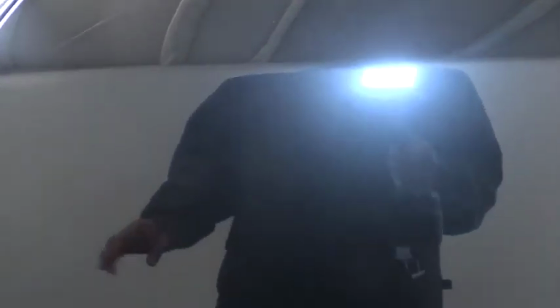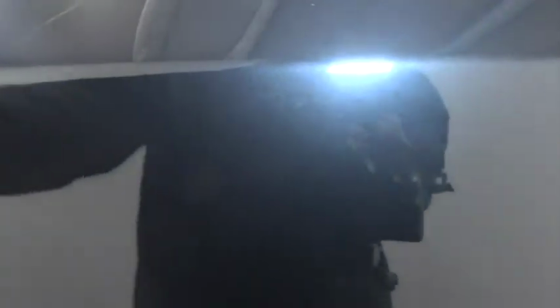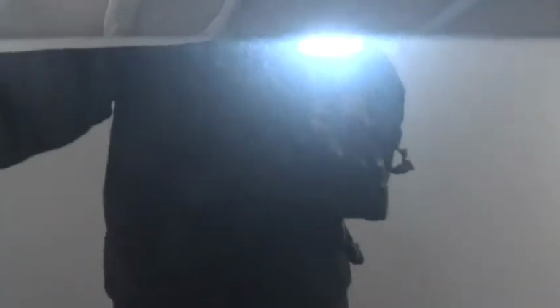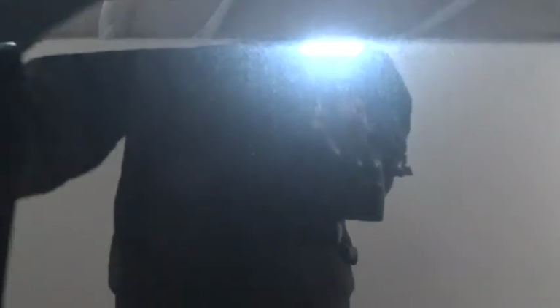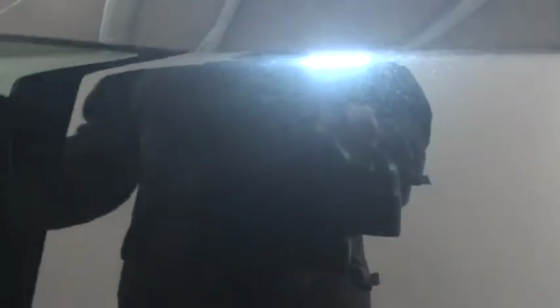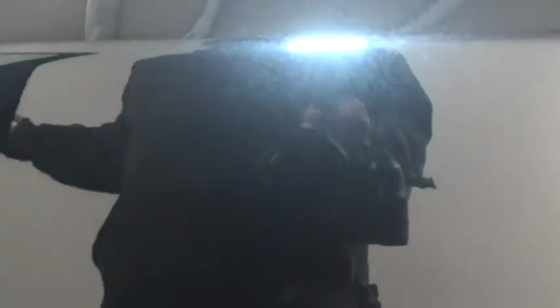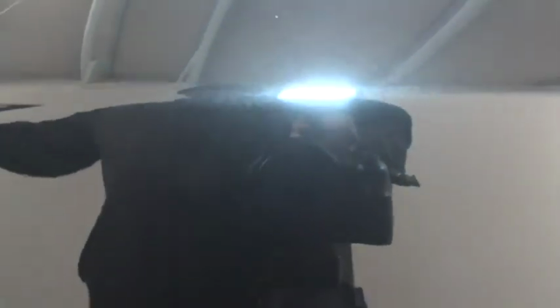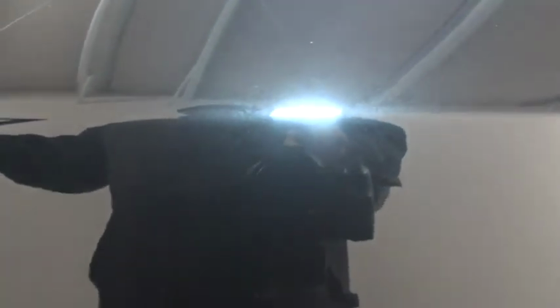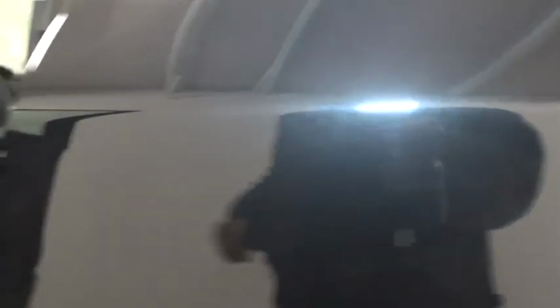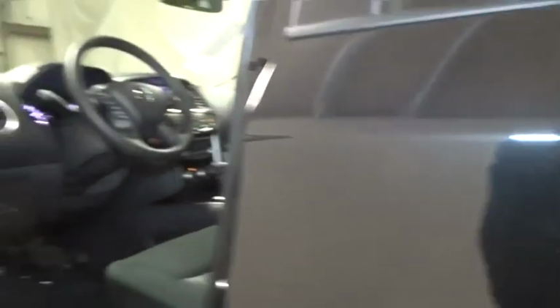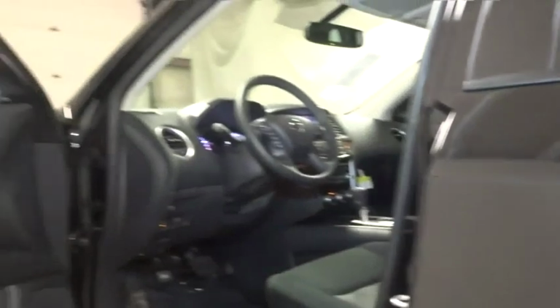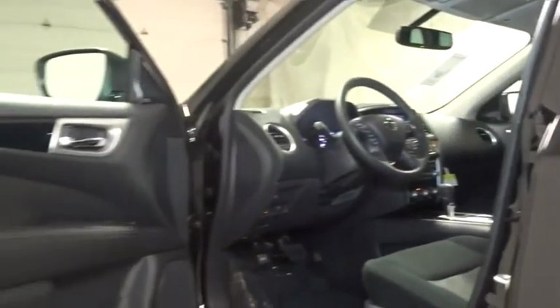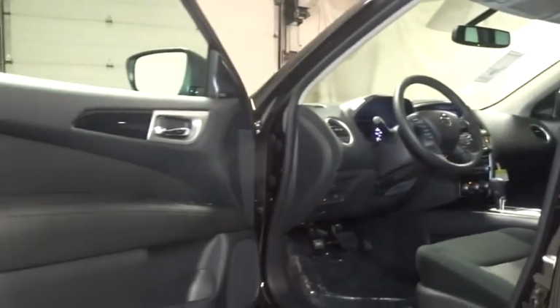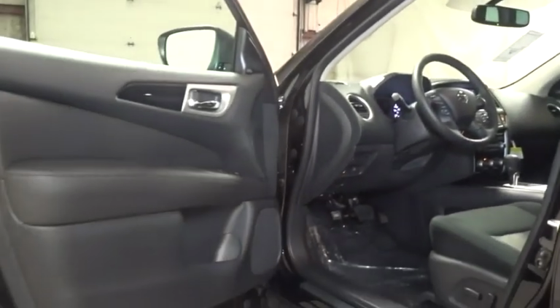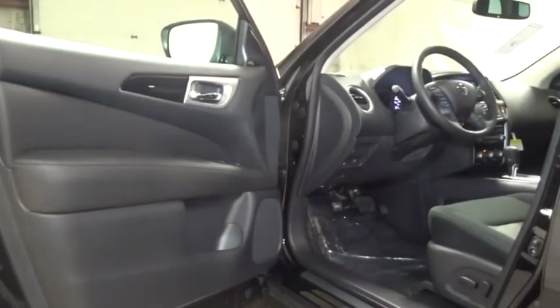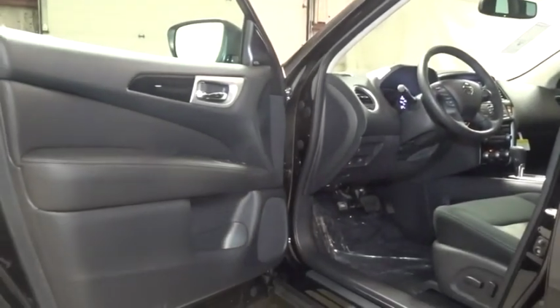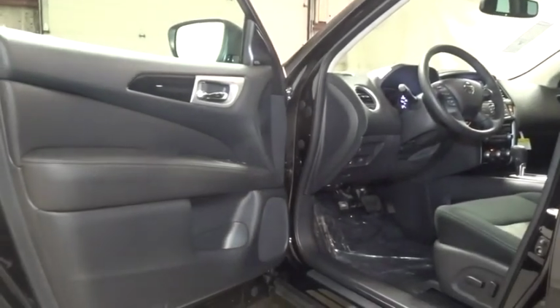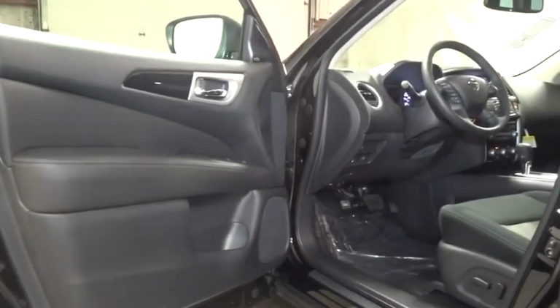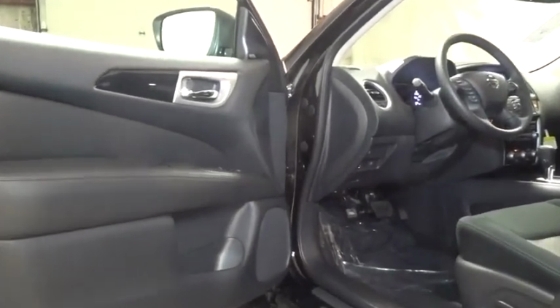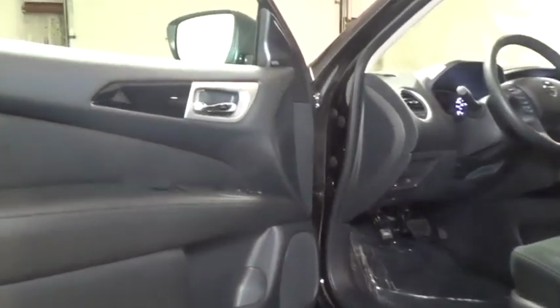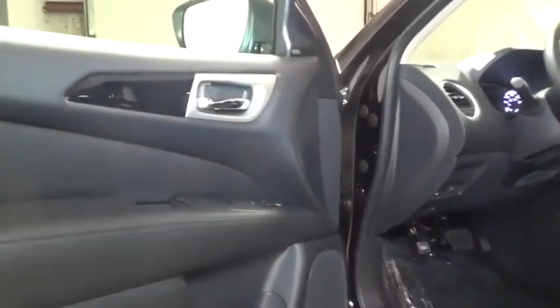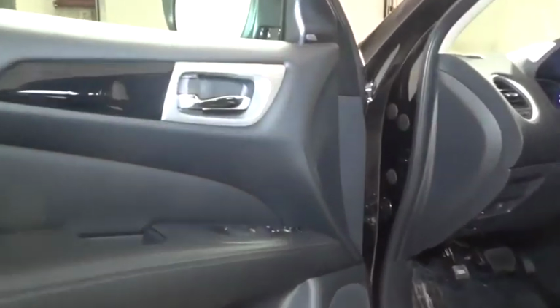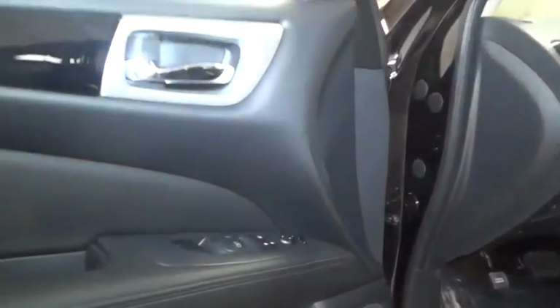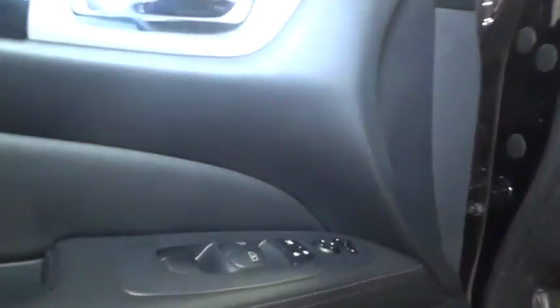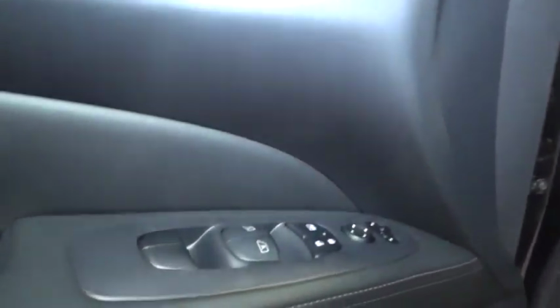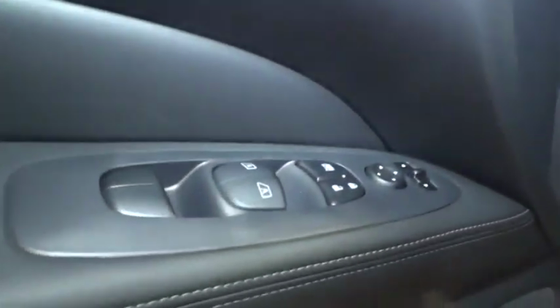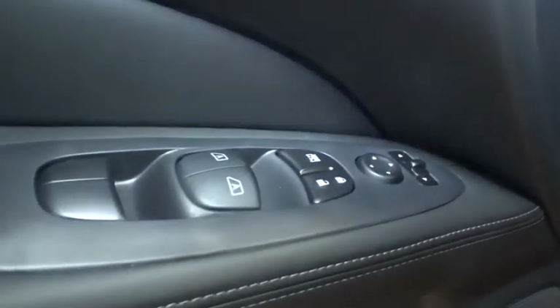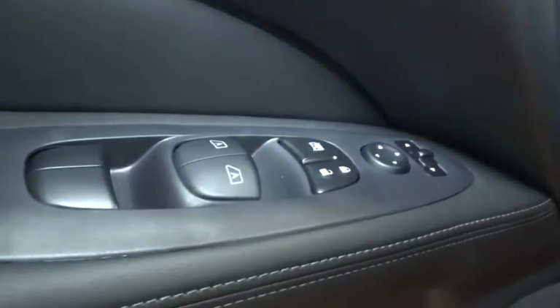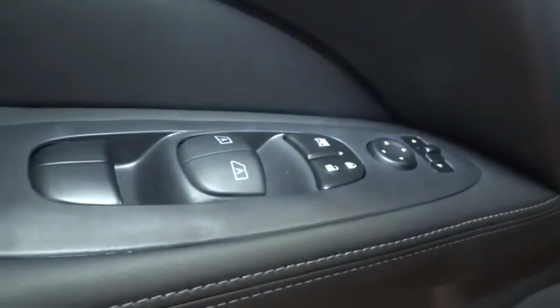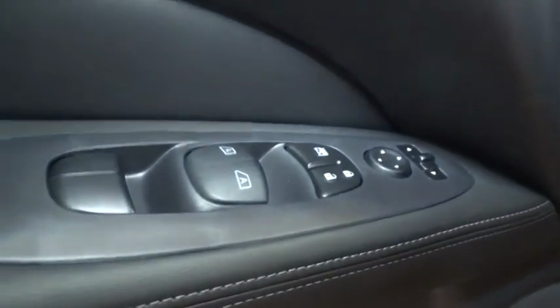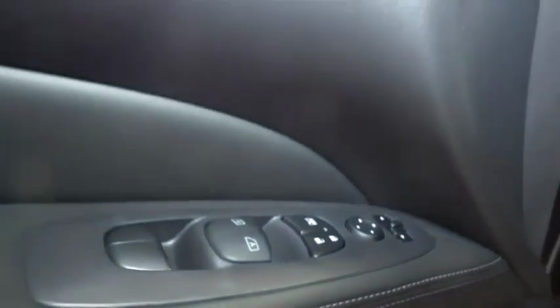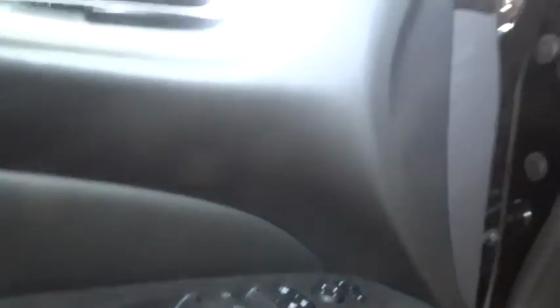Outside temperature gauge, tachometer, HD radio, tinted glass, engine immobilizer, leather shift knob. This beauty will even make your house keys jealous. Drive it today!